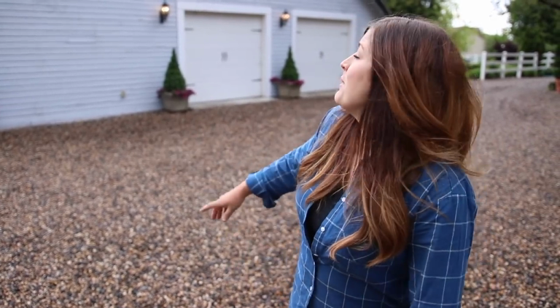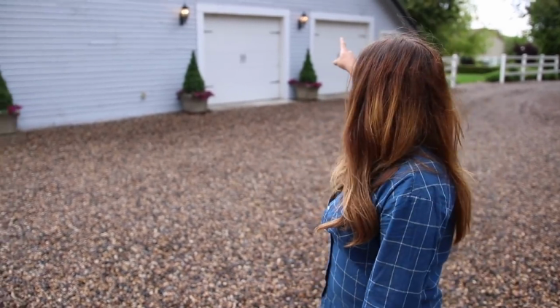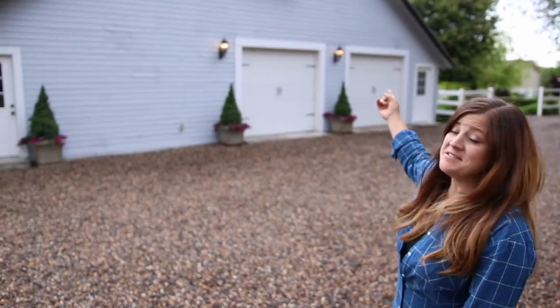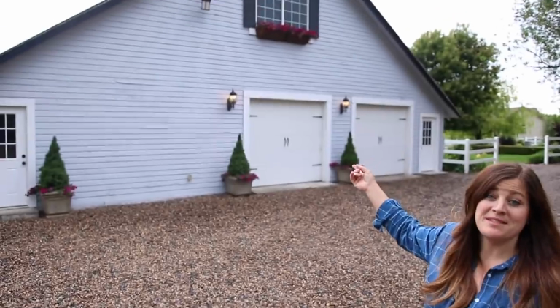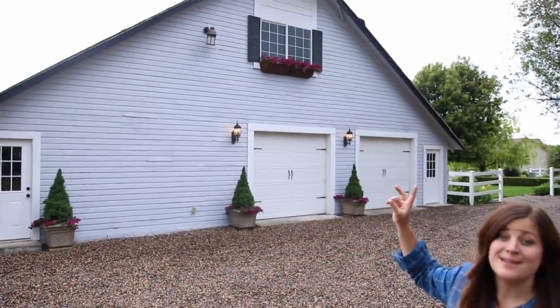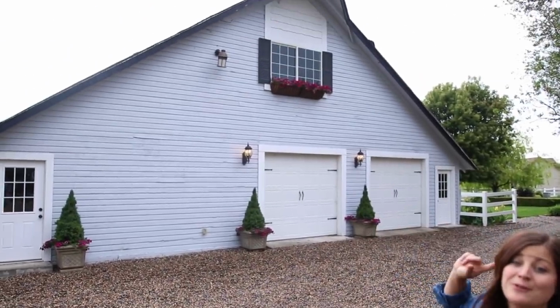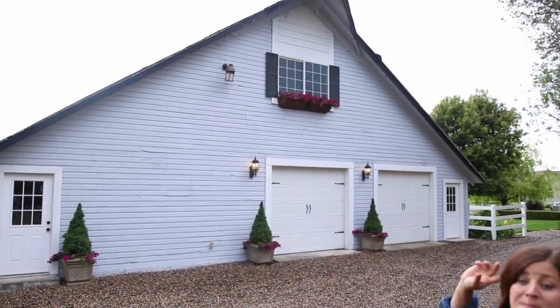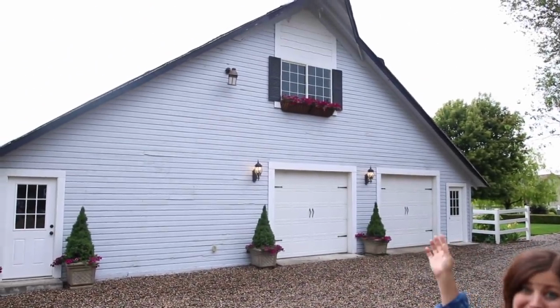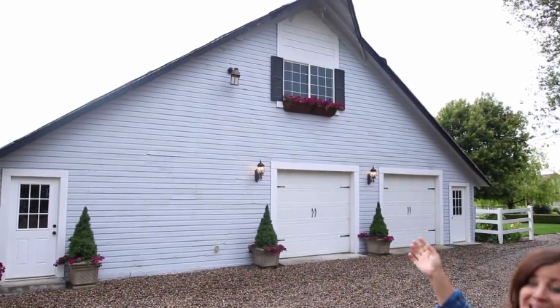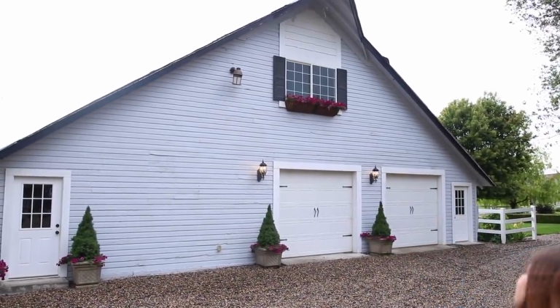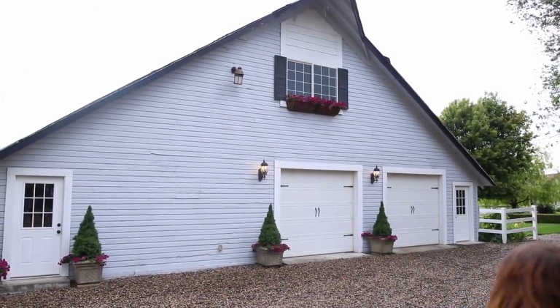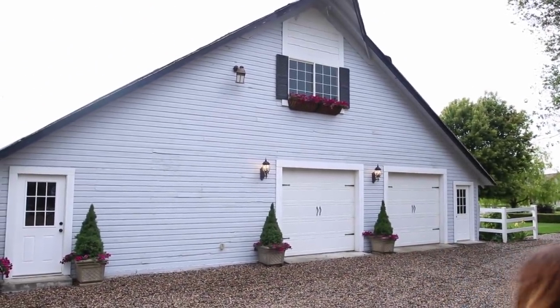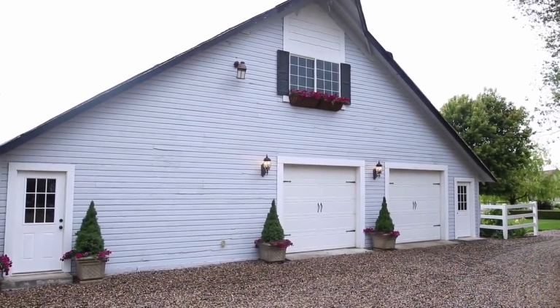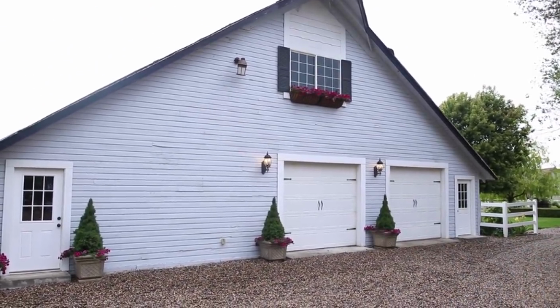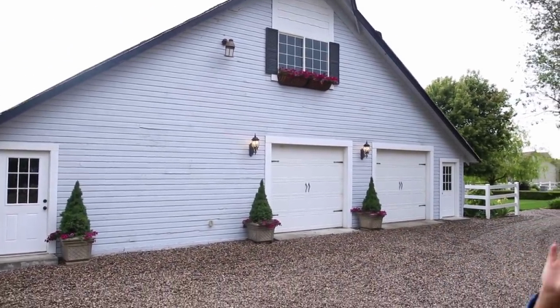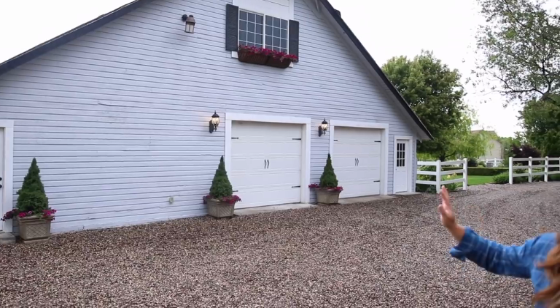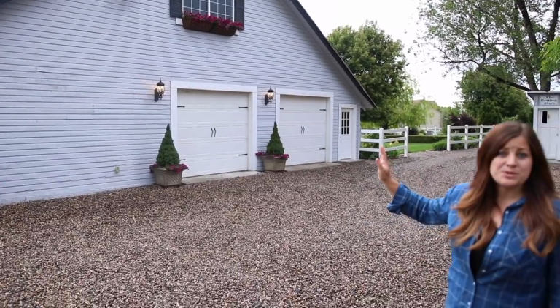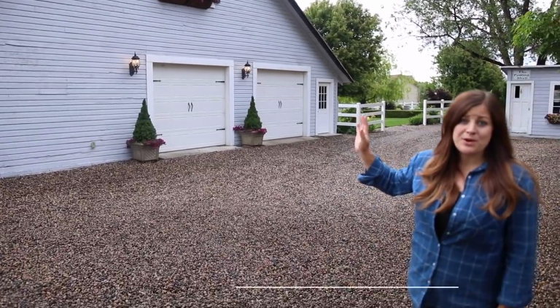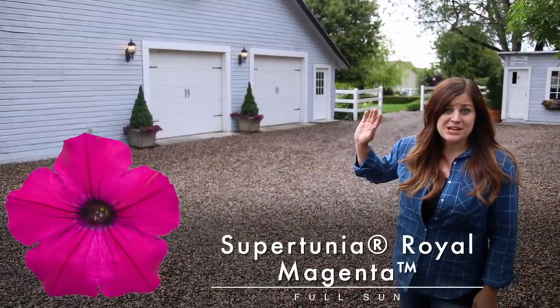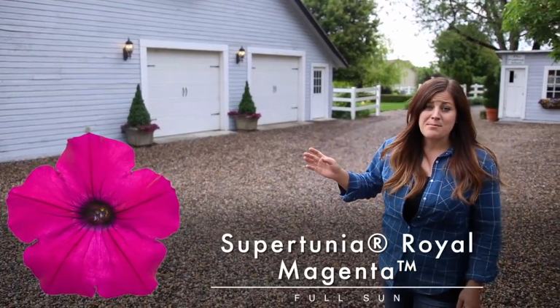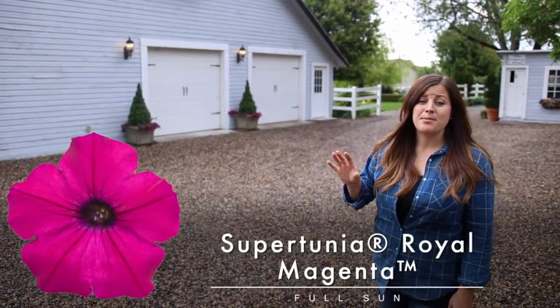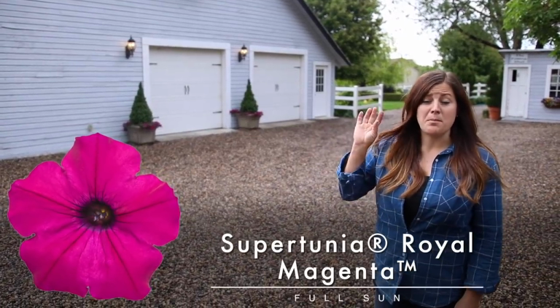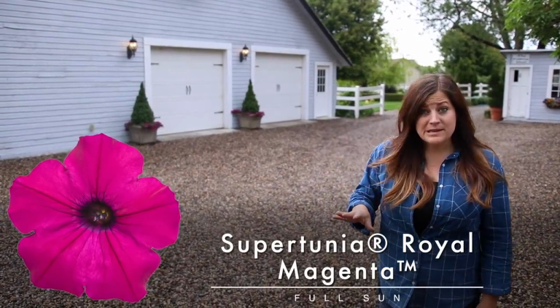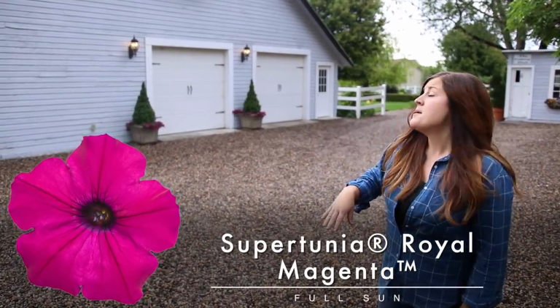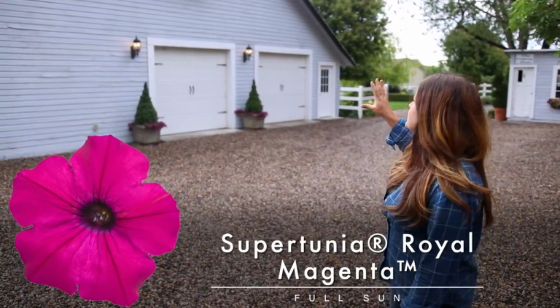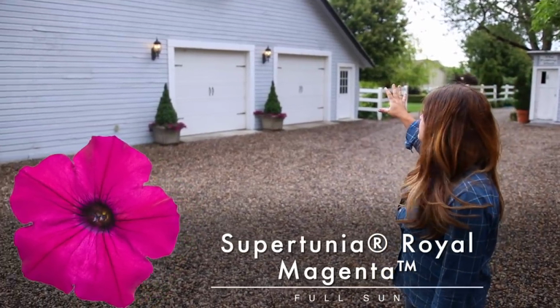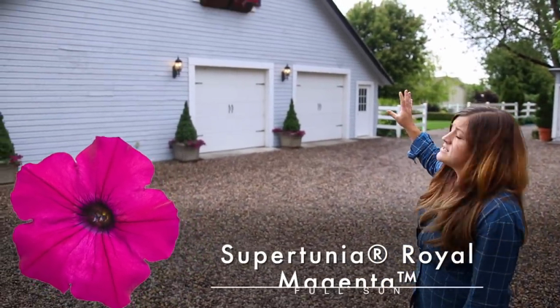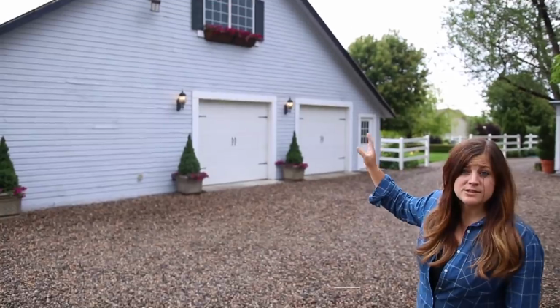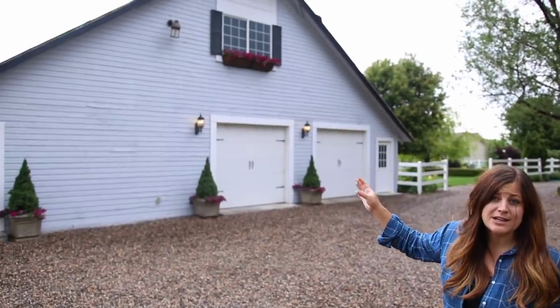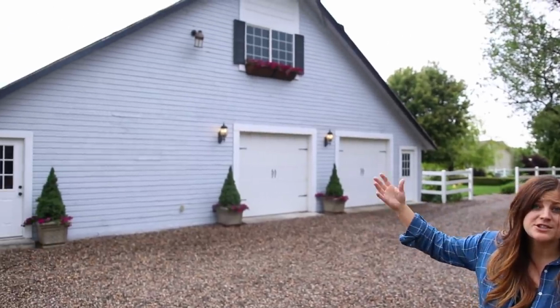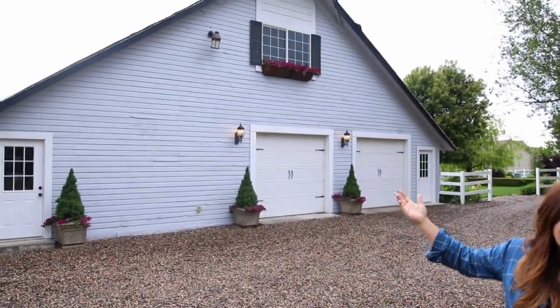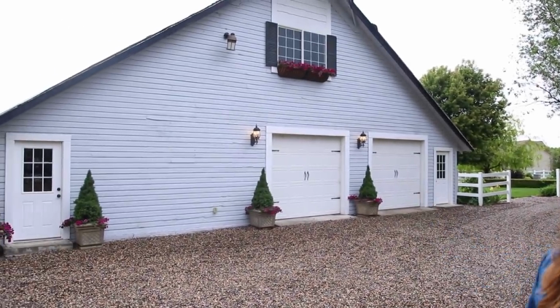But look up there and tell me that that does not look amazing! I love it. They're completely full of Supertunia Royal Magenta — I picked that plant on purpose because usually this is a full-sun location; it's just overcast today.